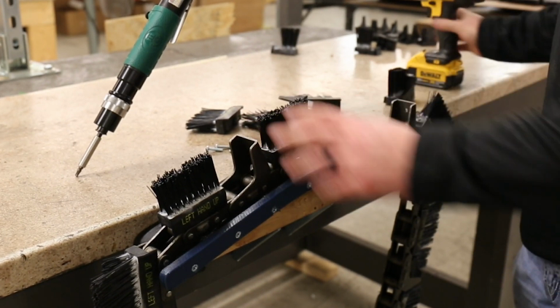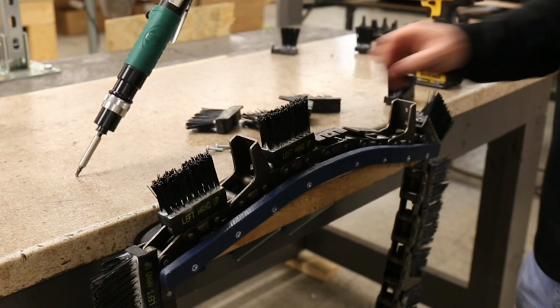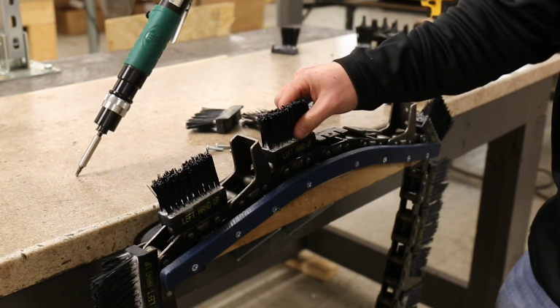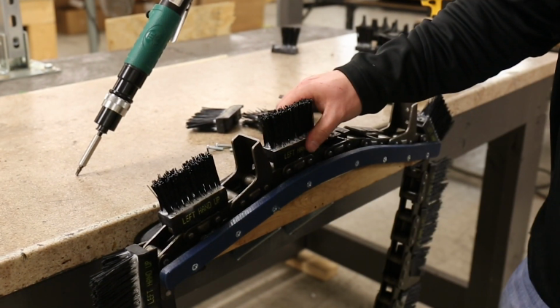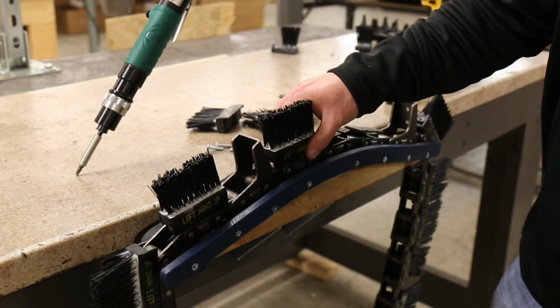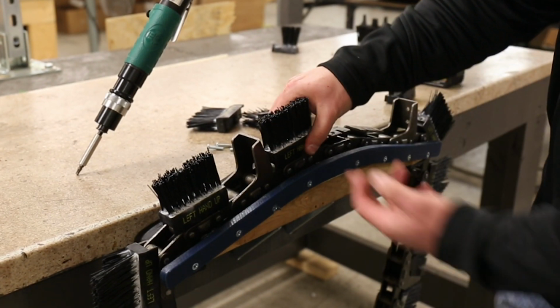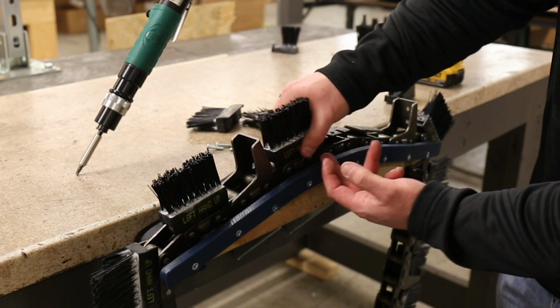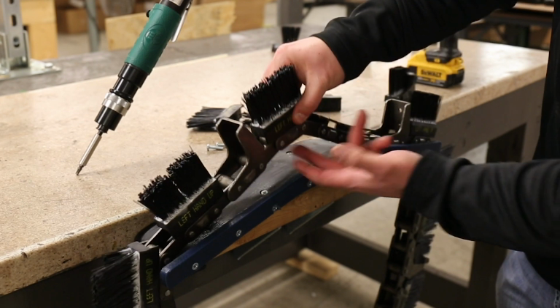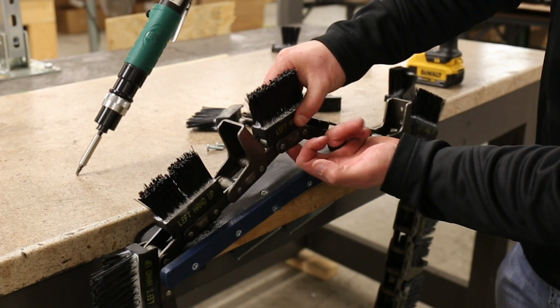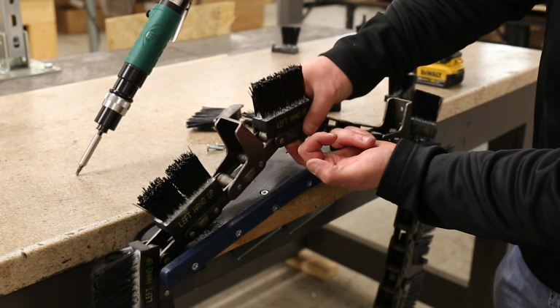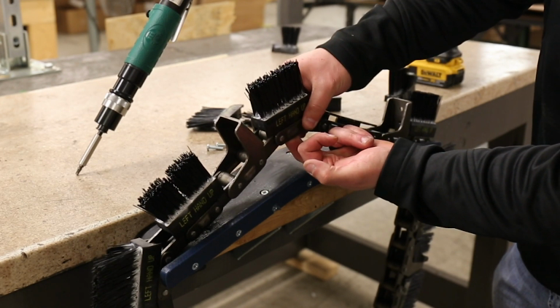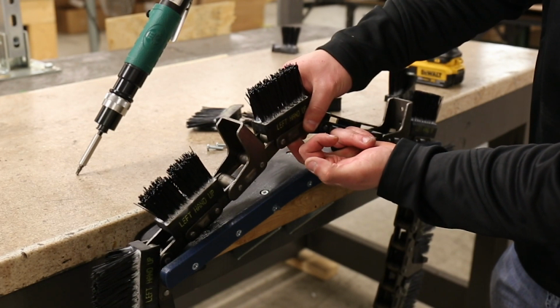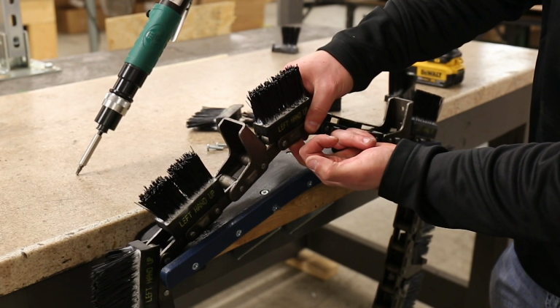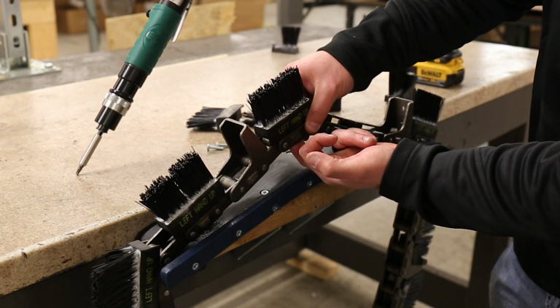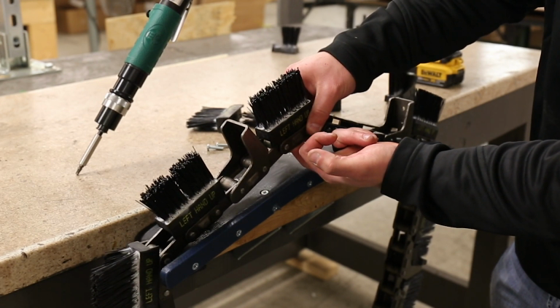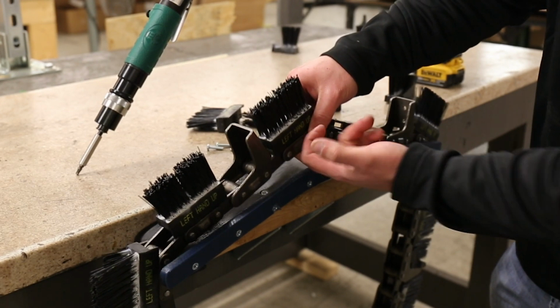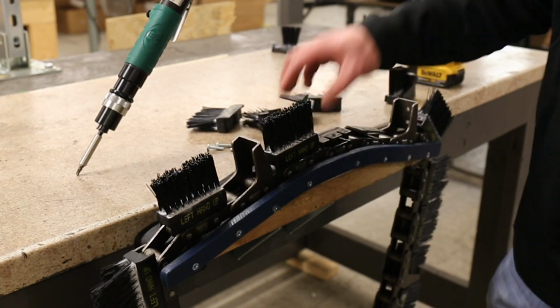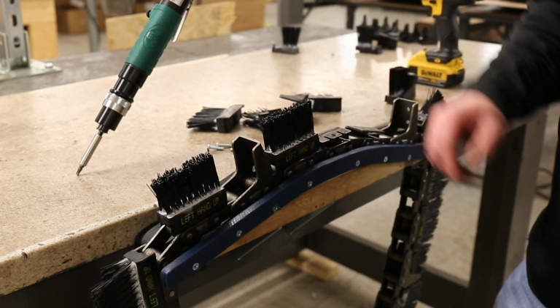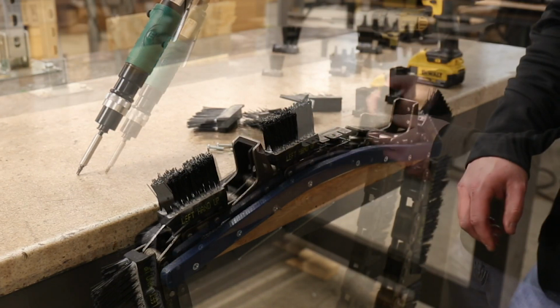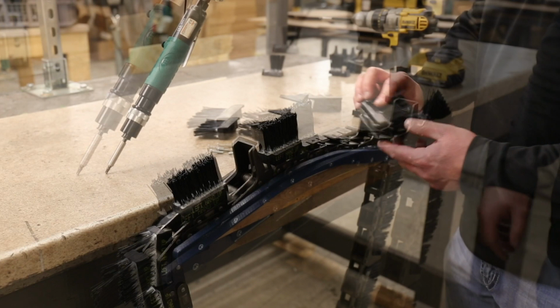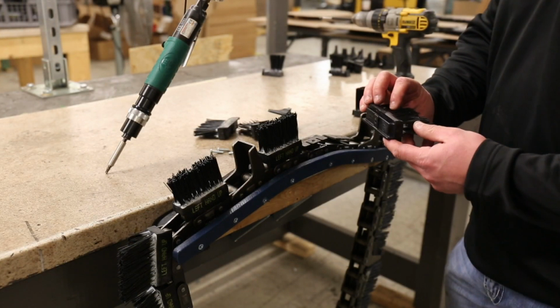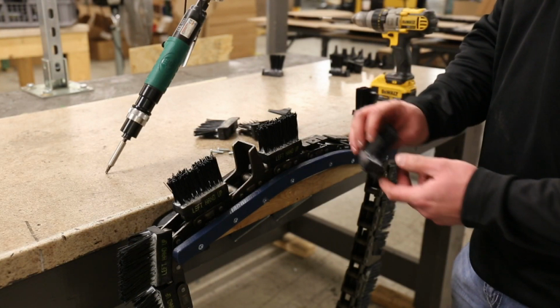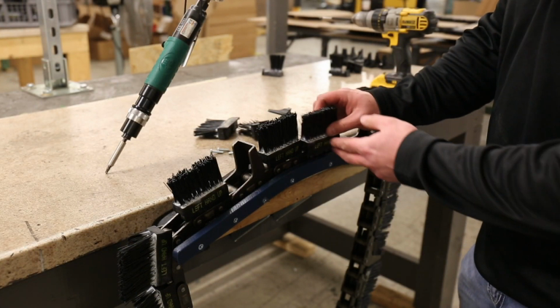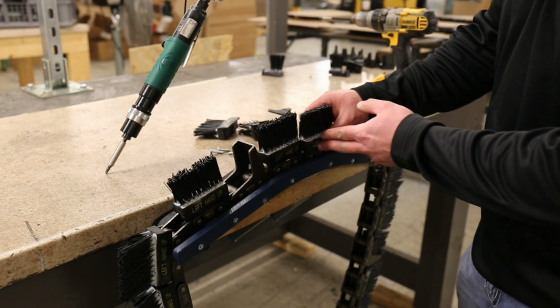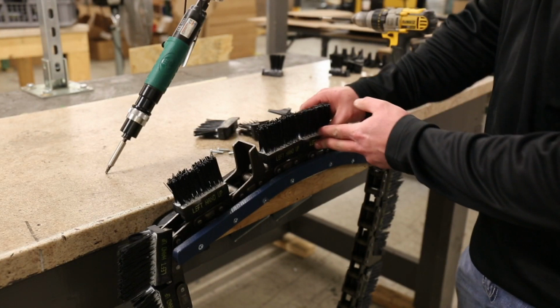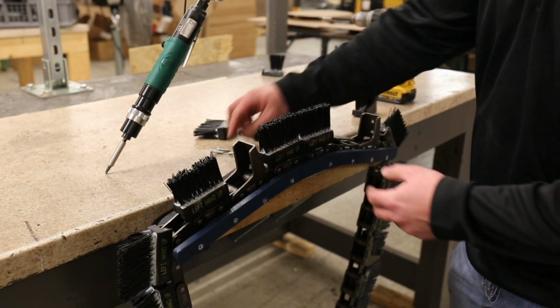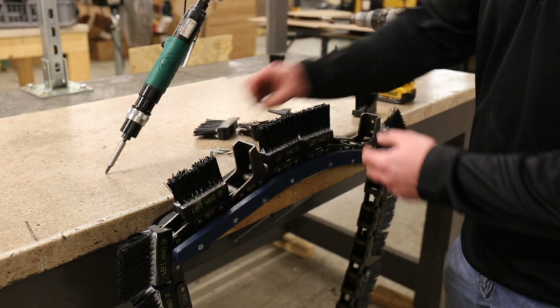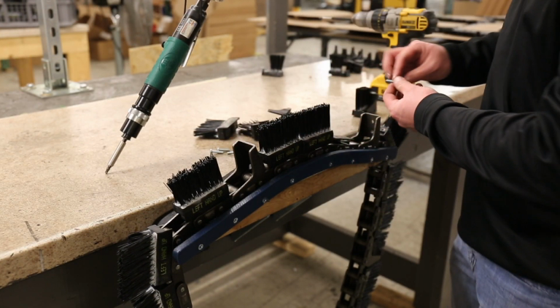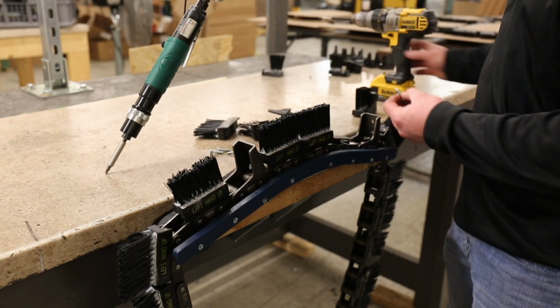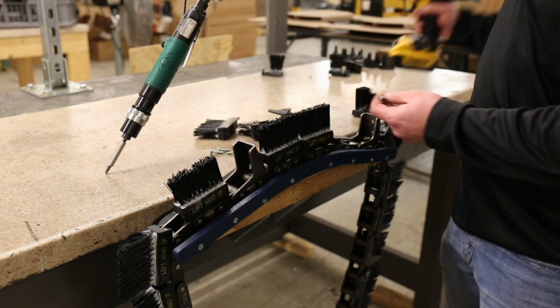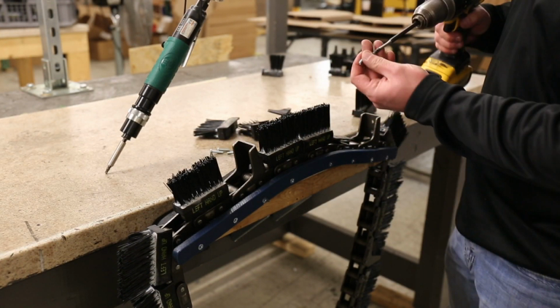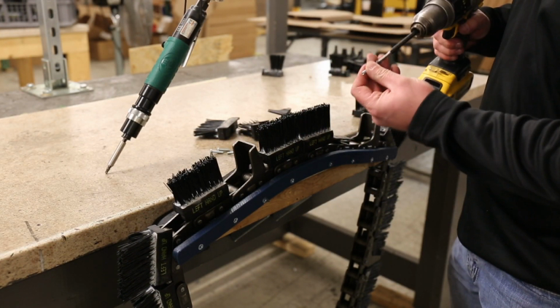Make sure you do not put the screw through the underside of the chain into the block — that will not work. You will continue this process for the rest of the blocks on your chain.